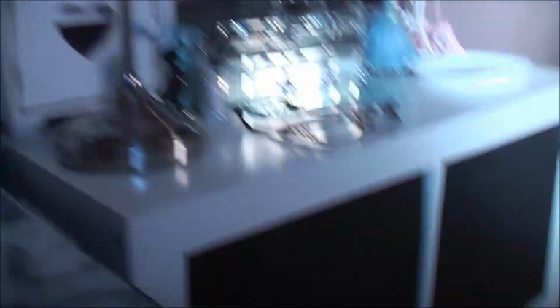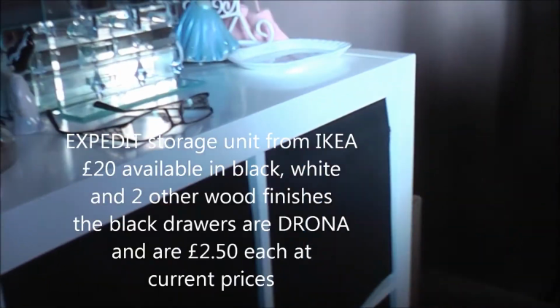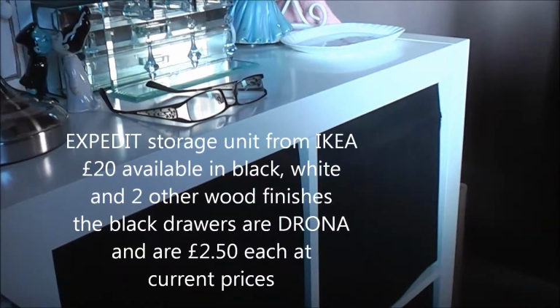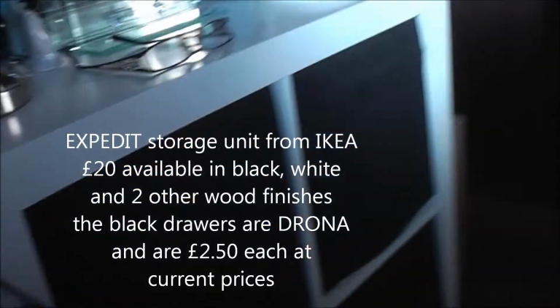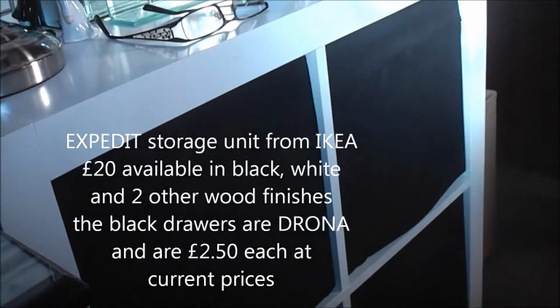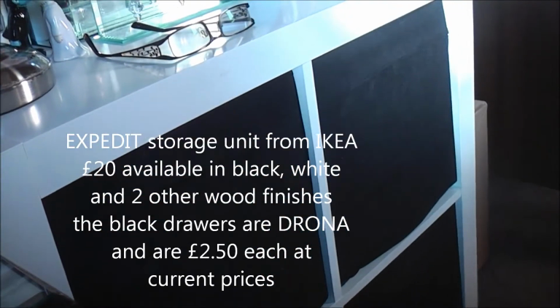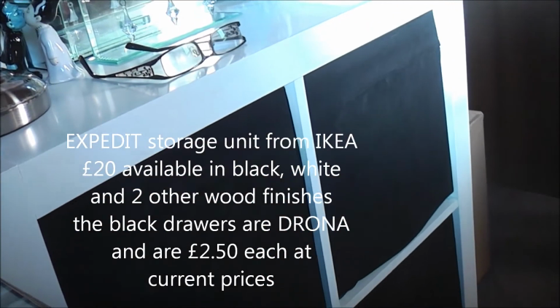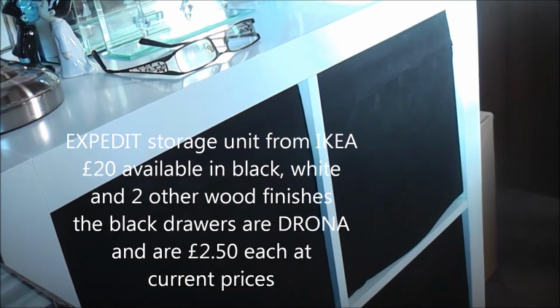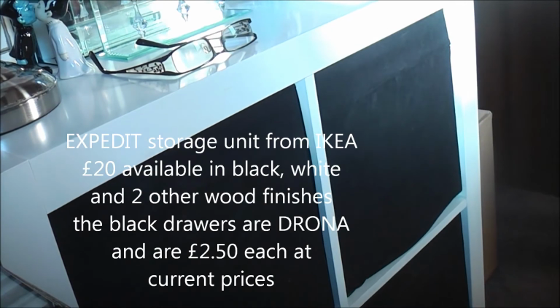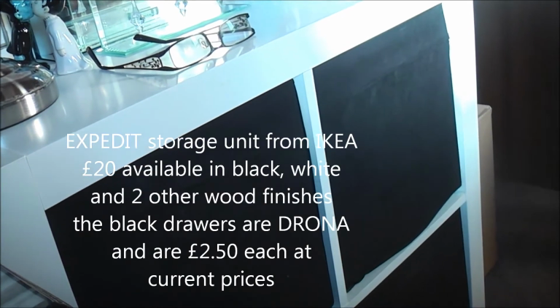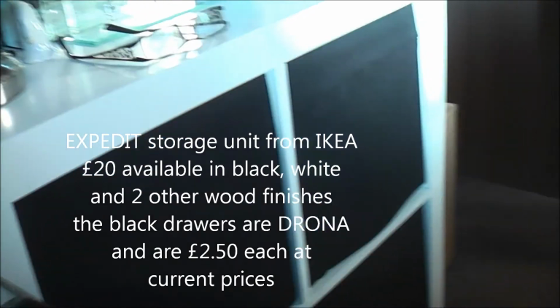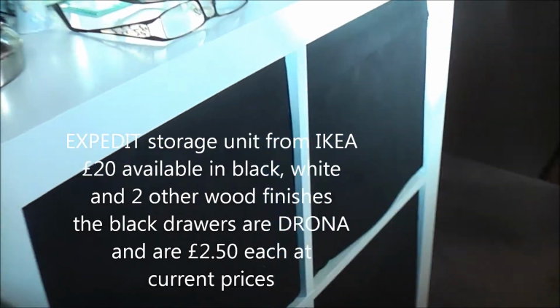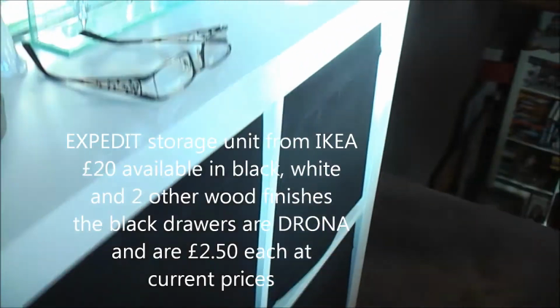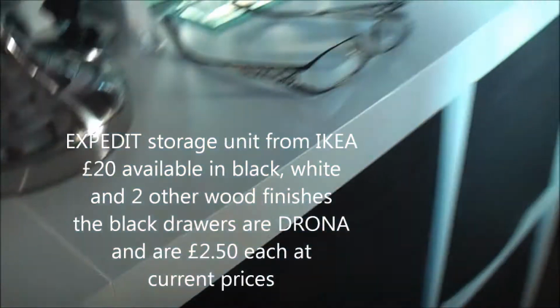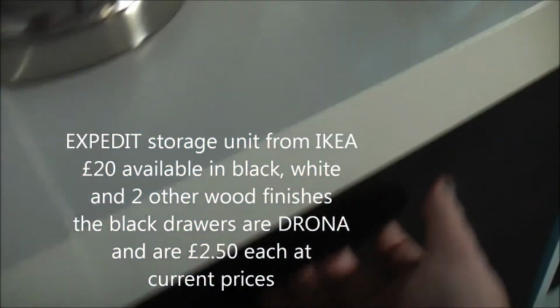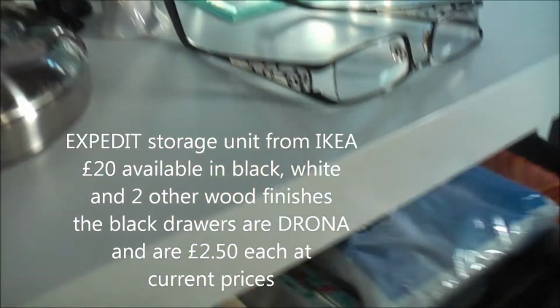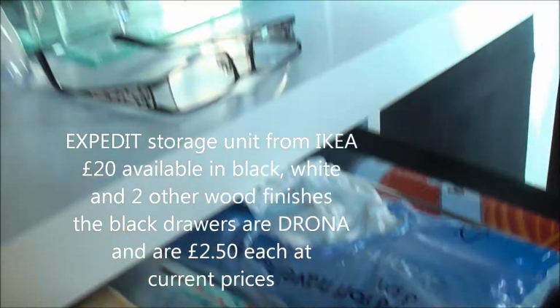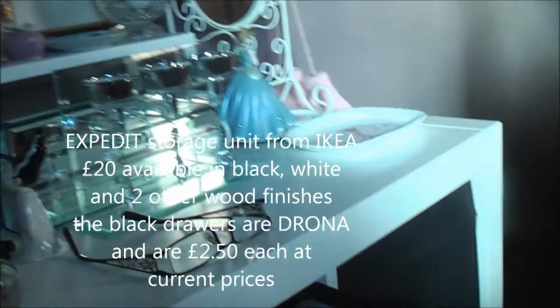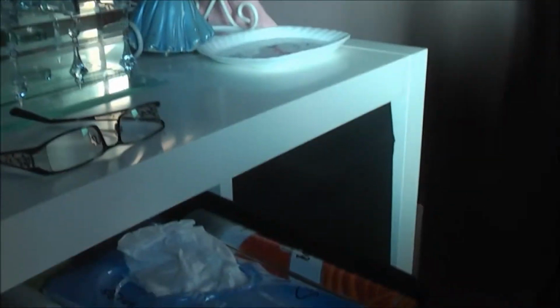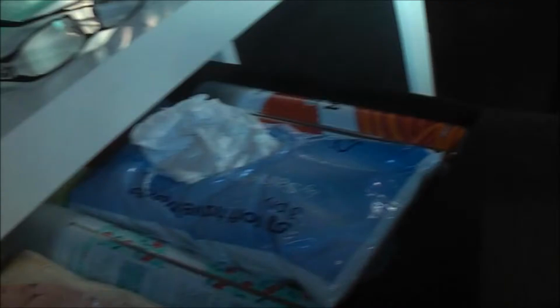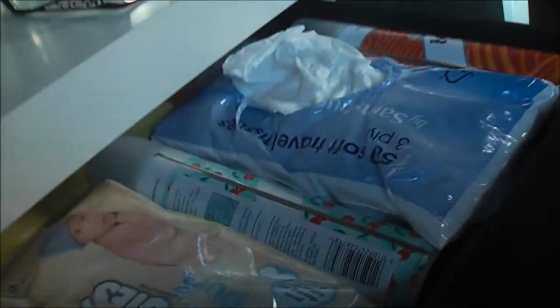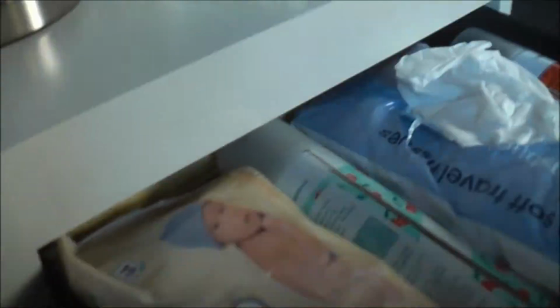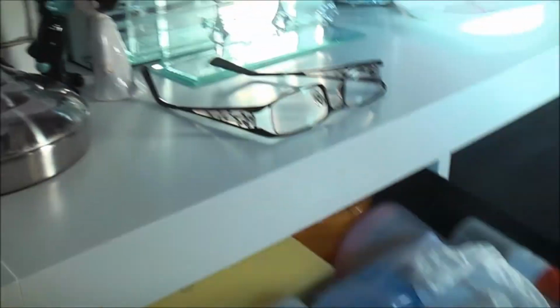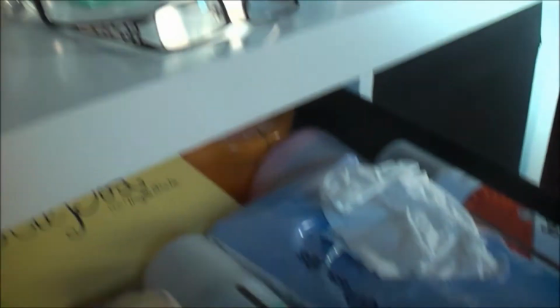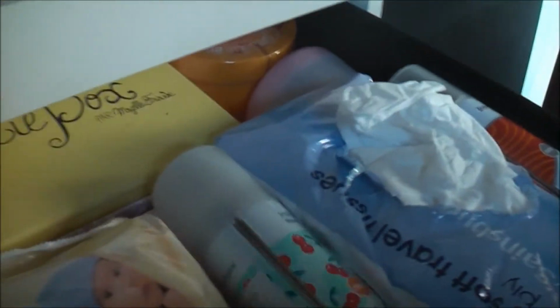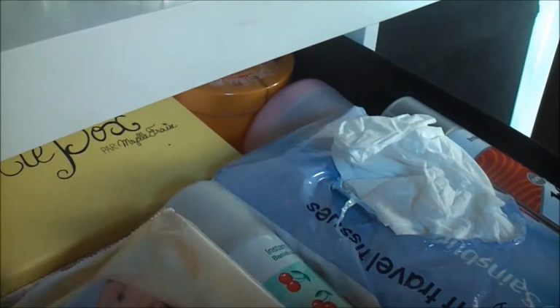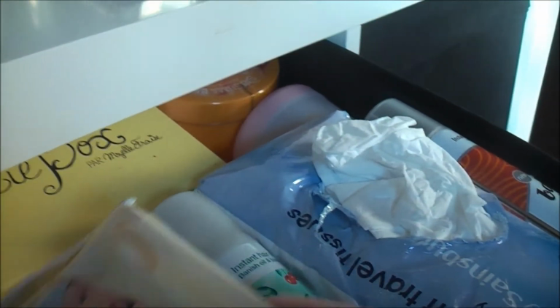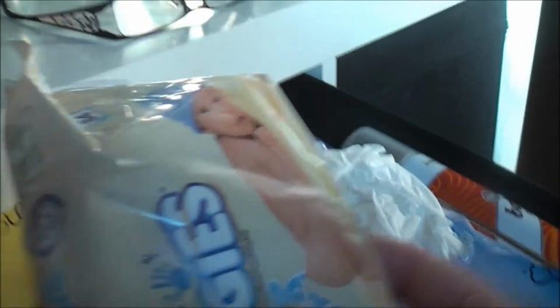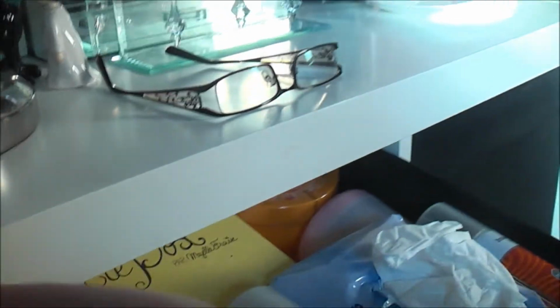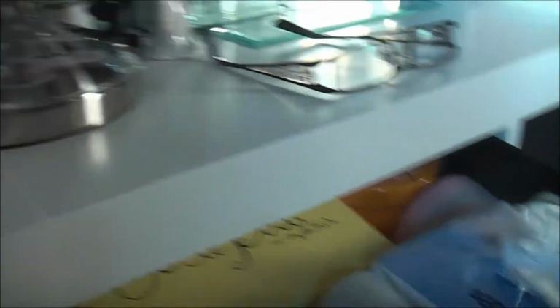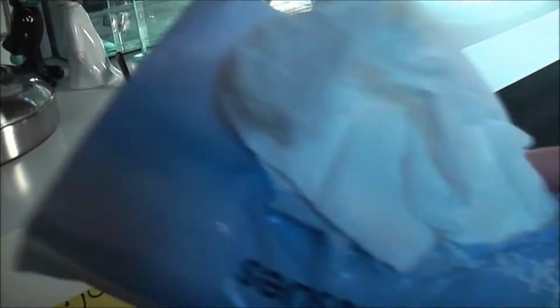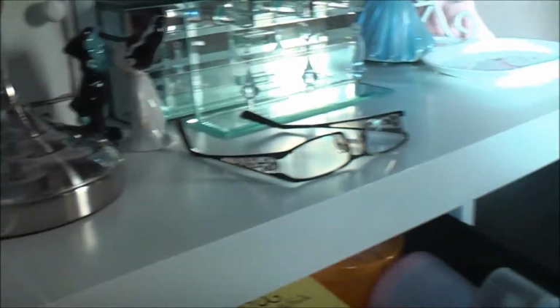My Ikea drawers and storage set — I could not be without this. I absolutely love it. This has got all my samples in. I've got some things, my baby wipes and some hankies in here — very useful.